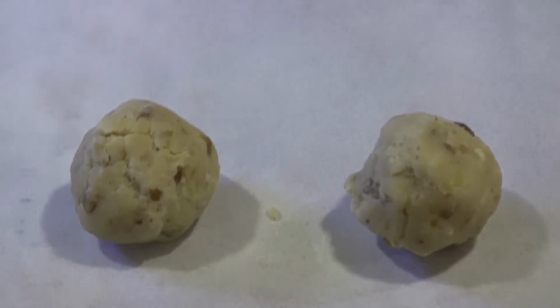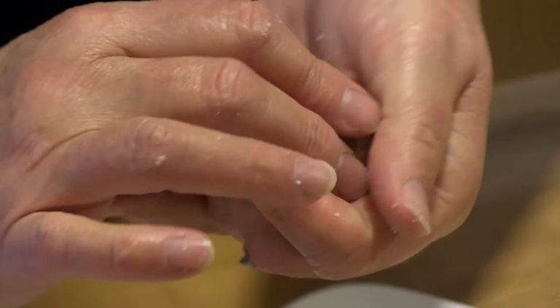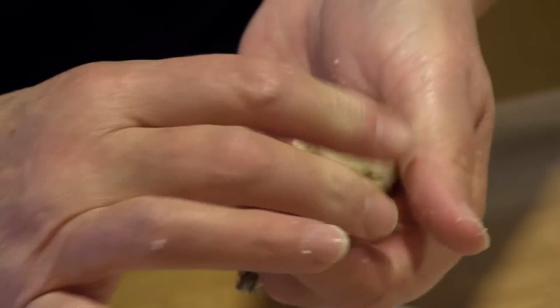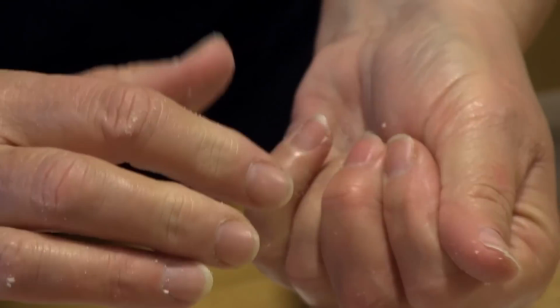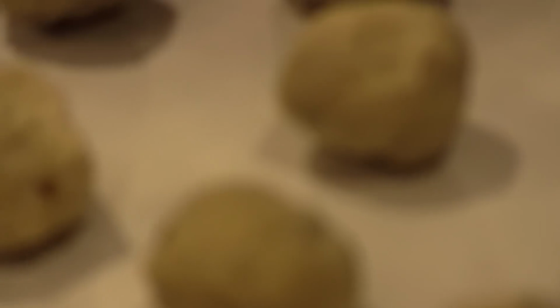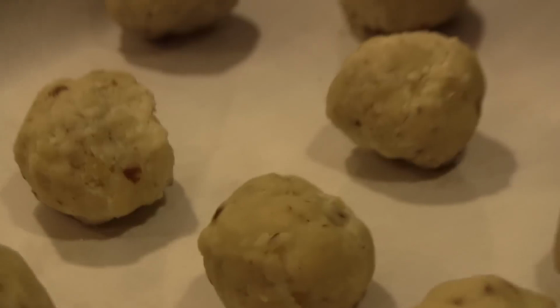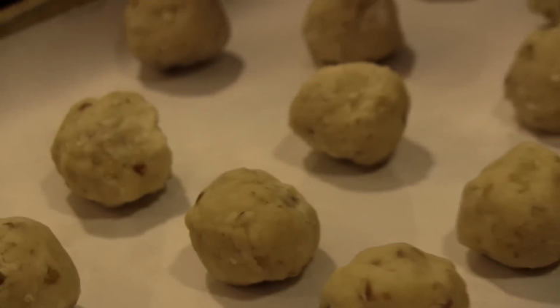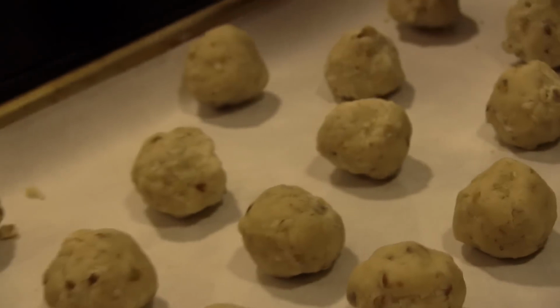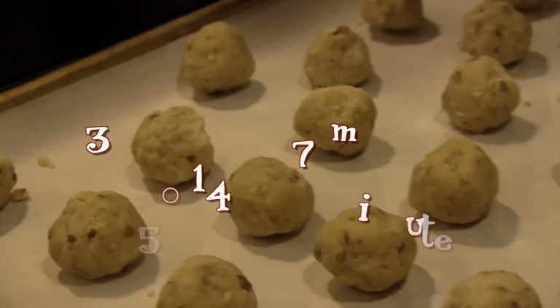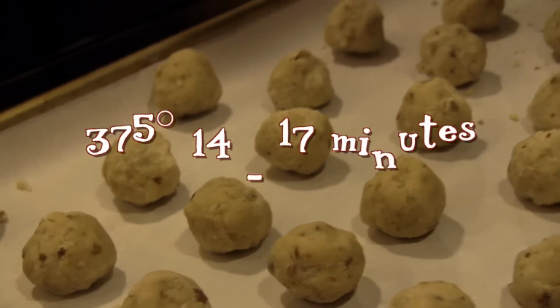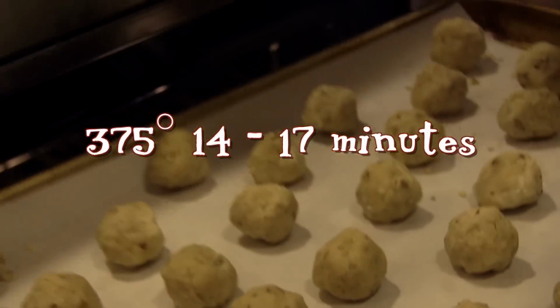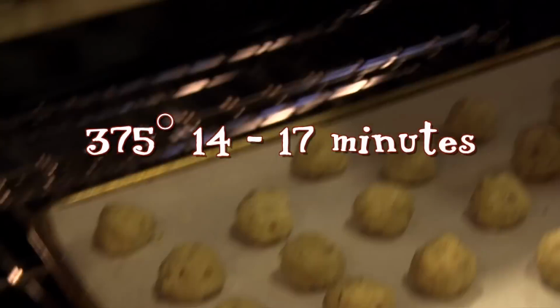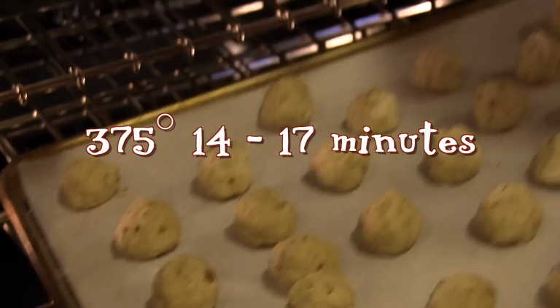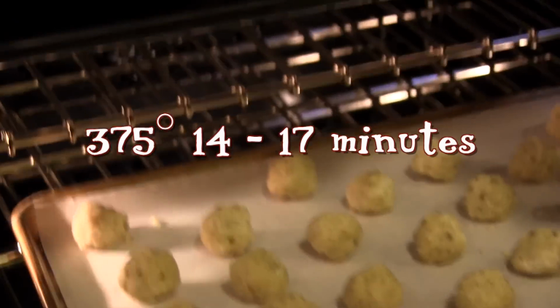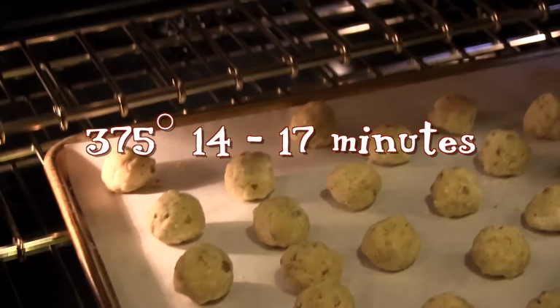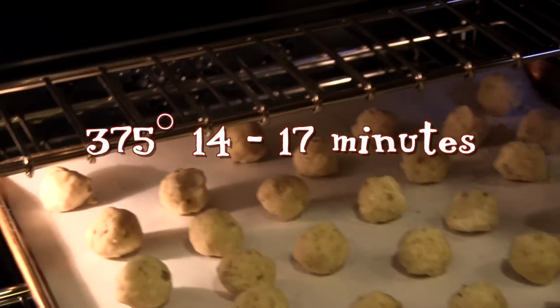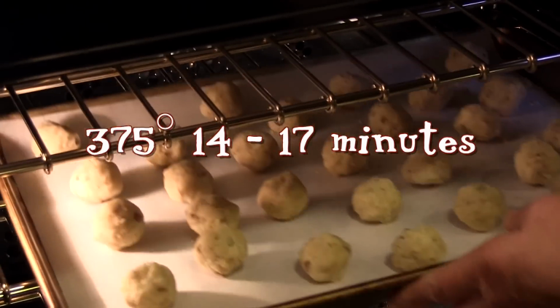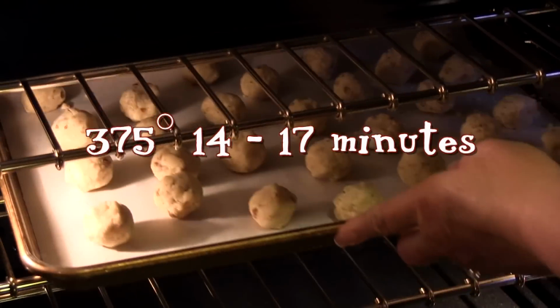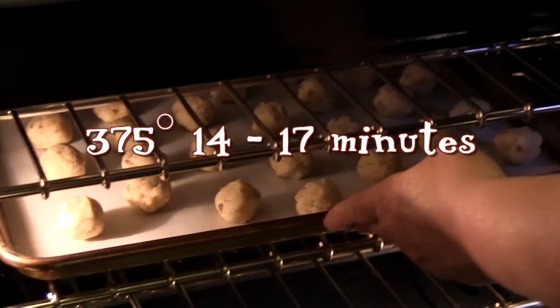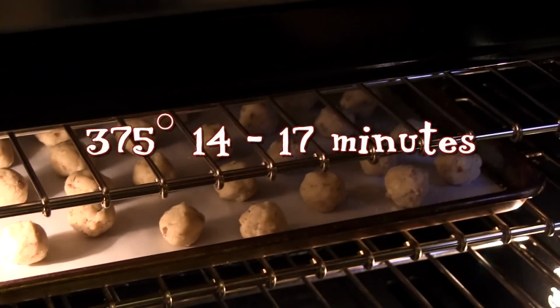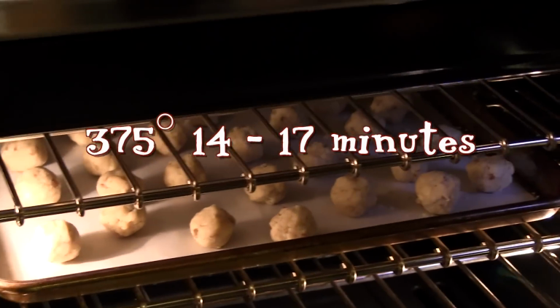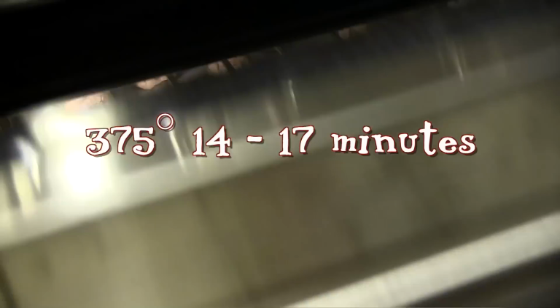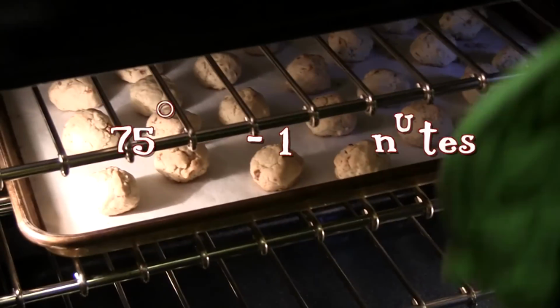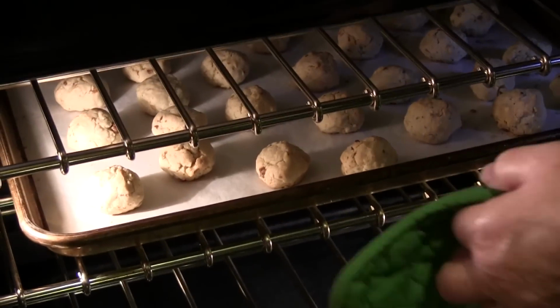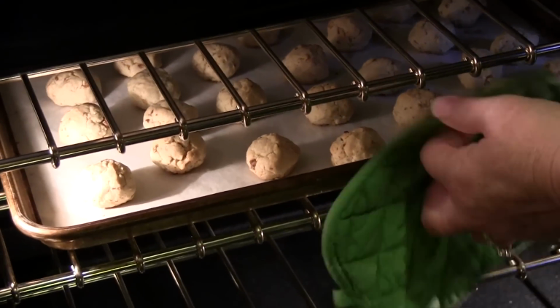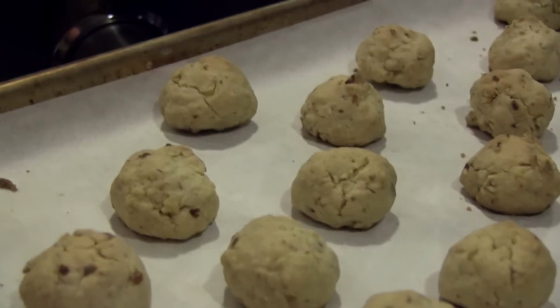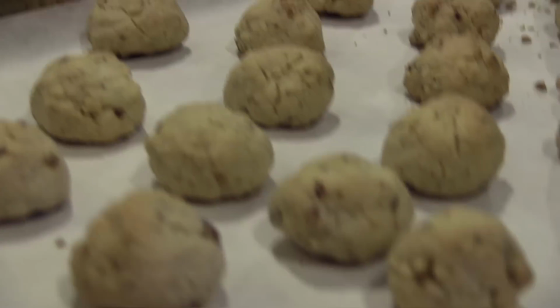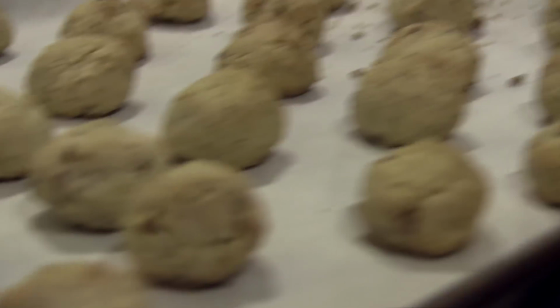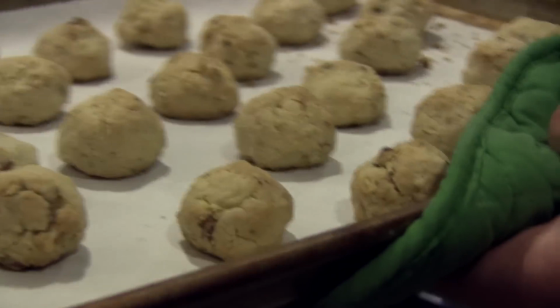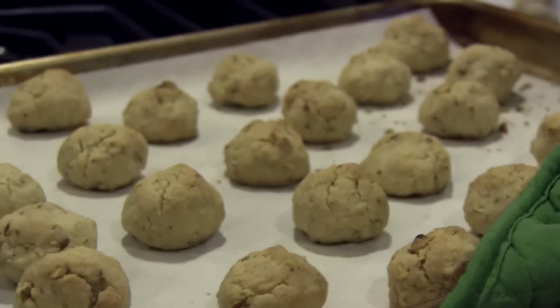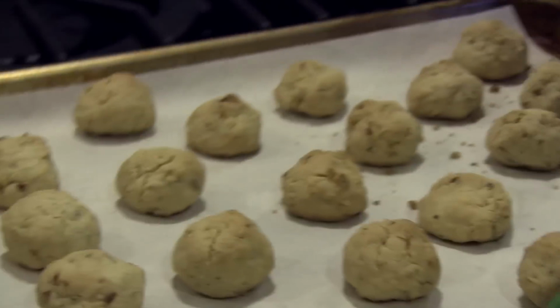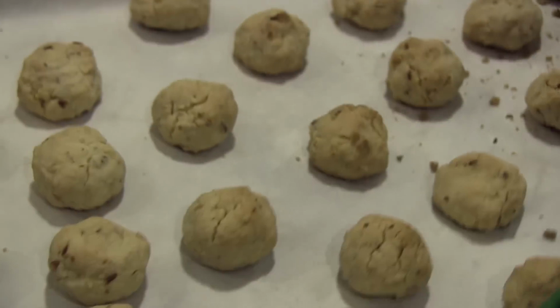Place them on parchment paper on a baking sheet and bake at 375 degrees for 14-17 minutes, or until they're a light golden brown.